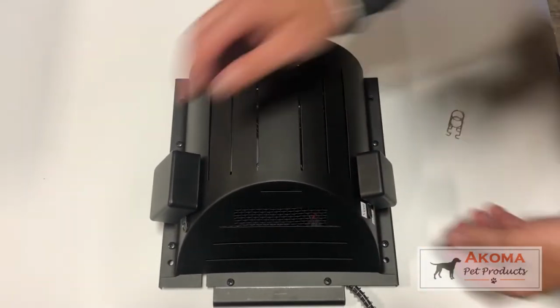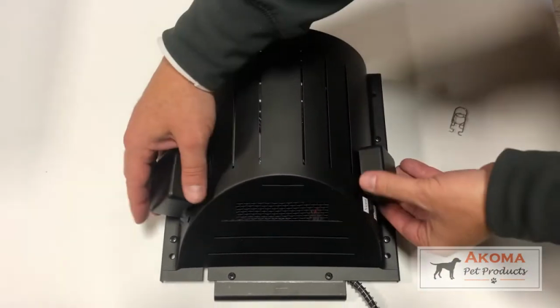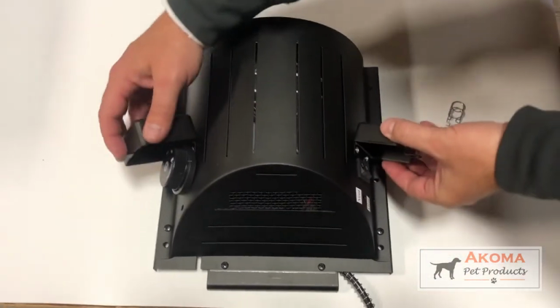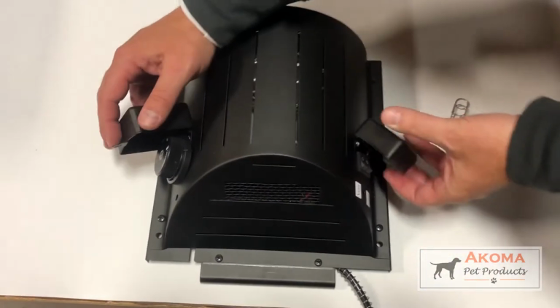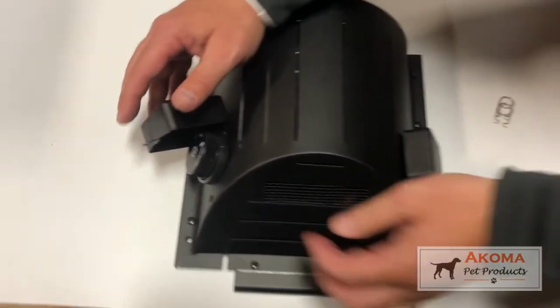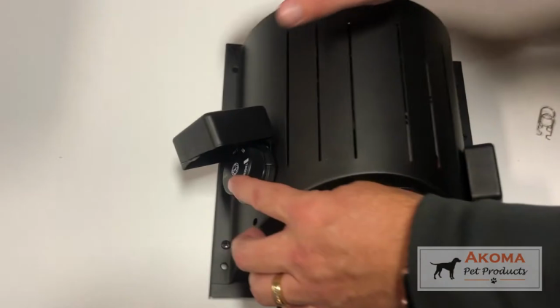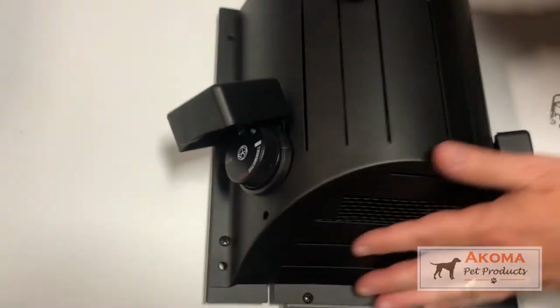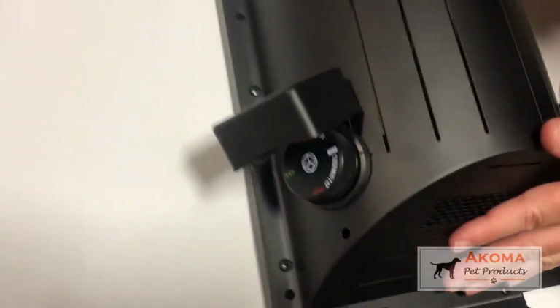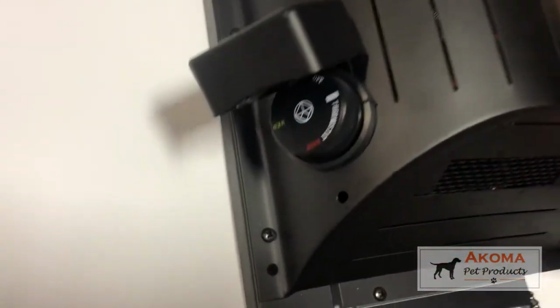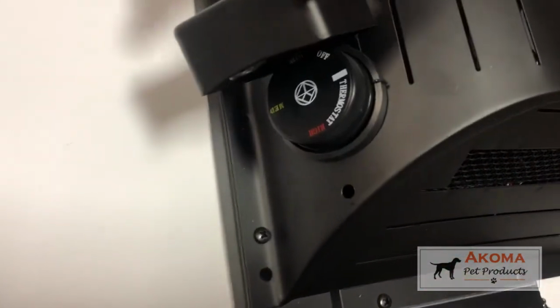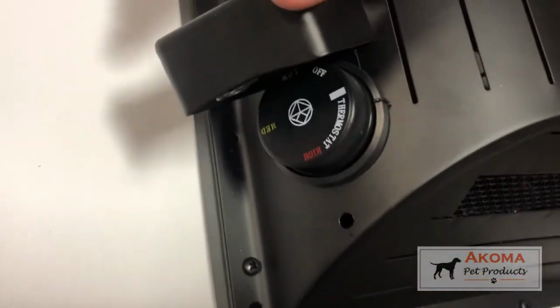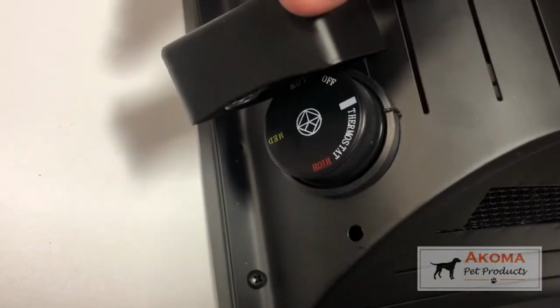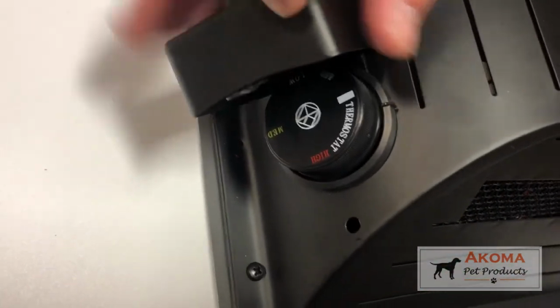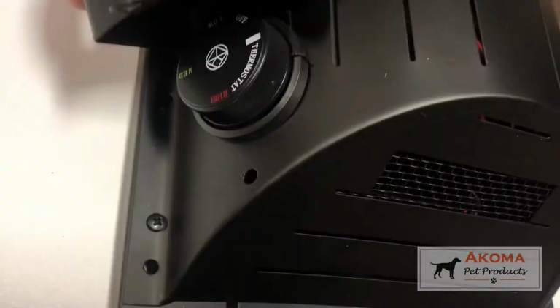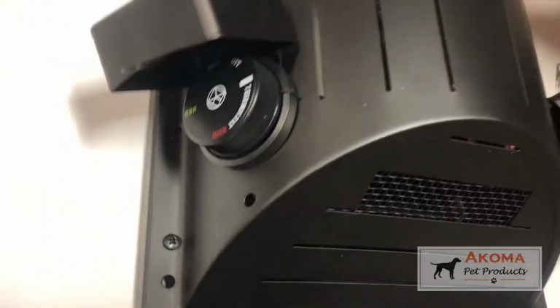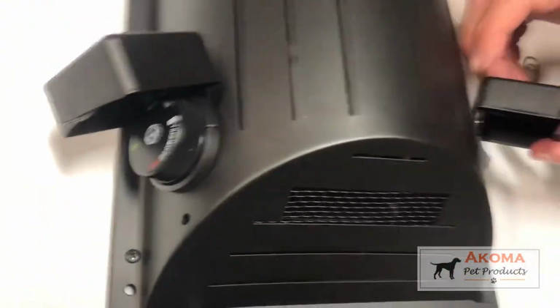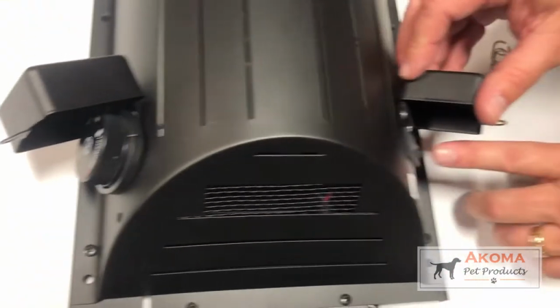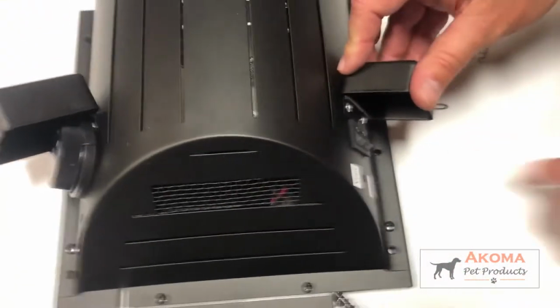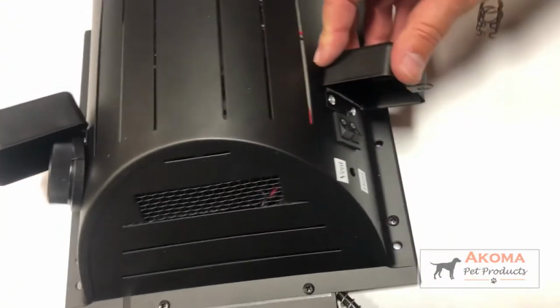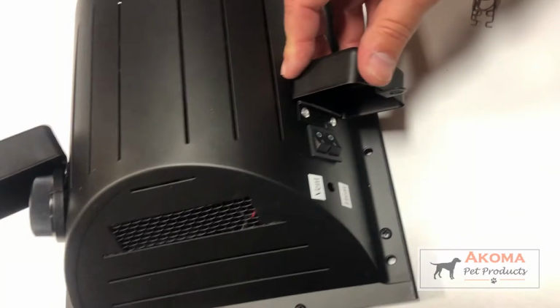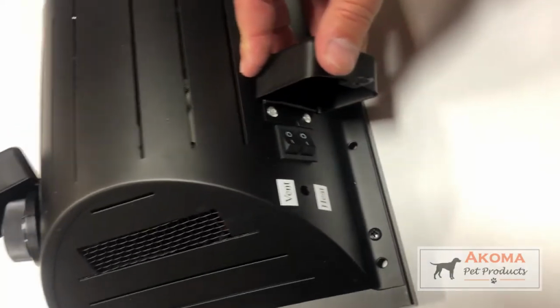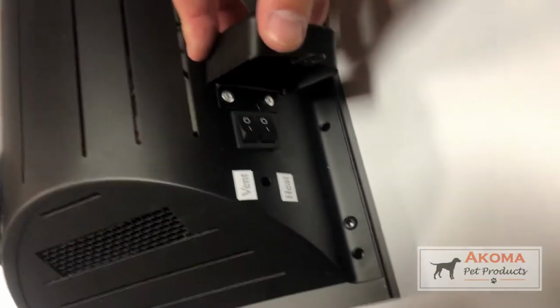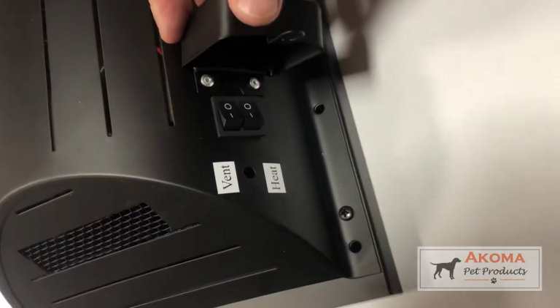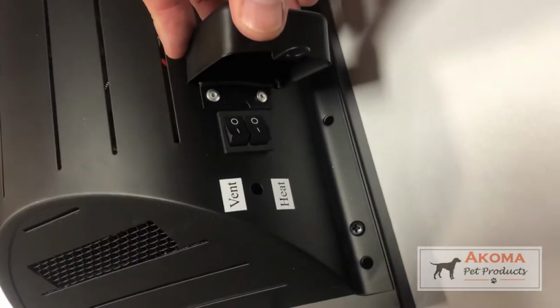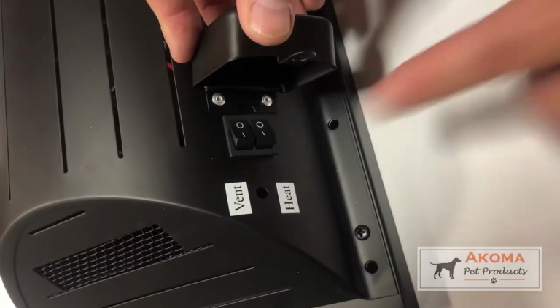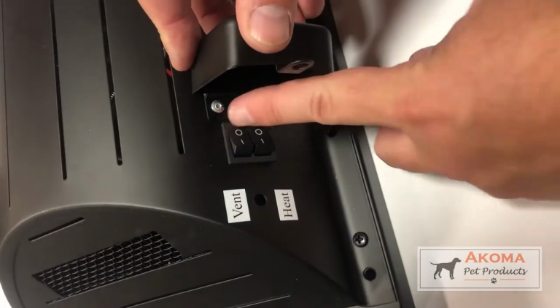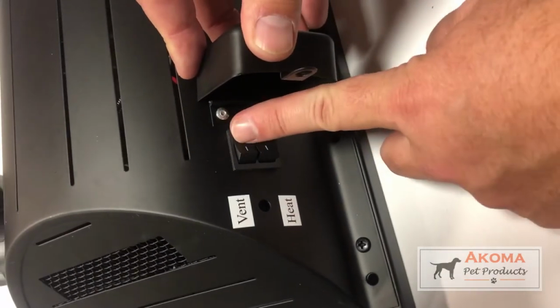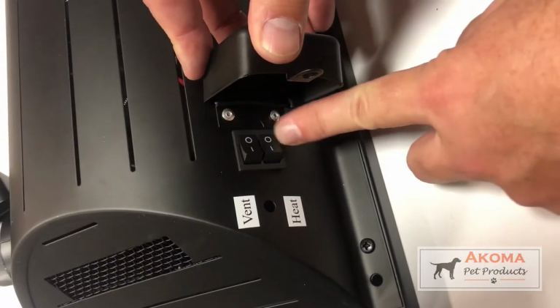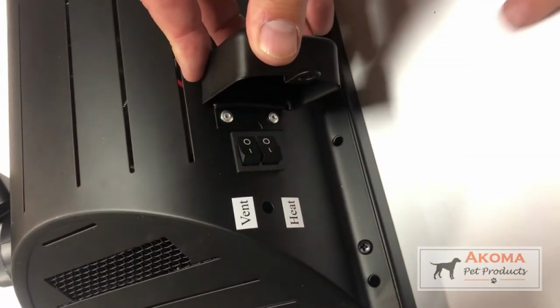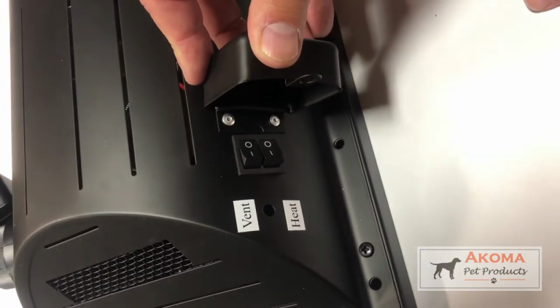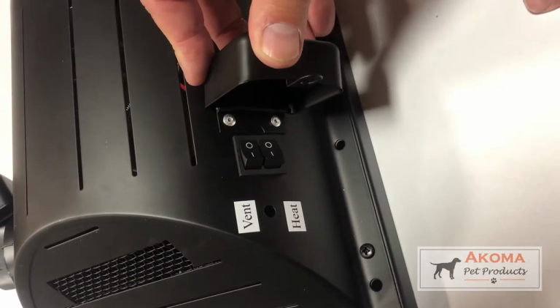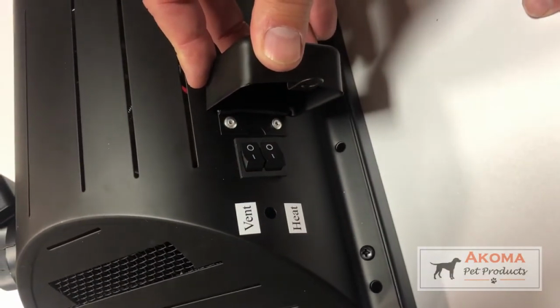There are two things on this unit: you have a thermostat dial on one side, and then you have your vent and heat buttons on the other side. They're both in the off position right now.